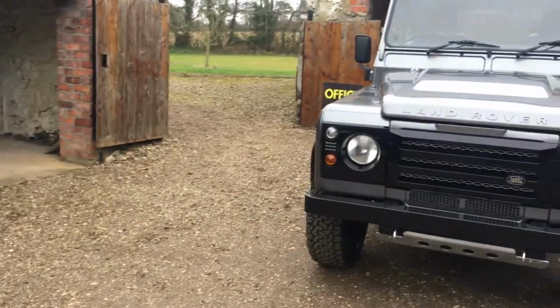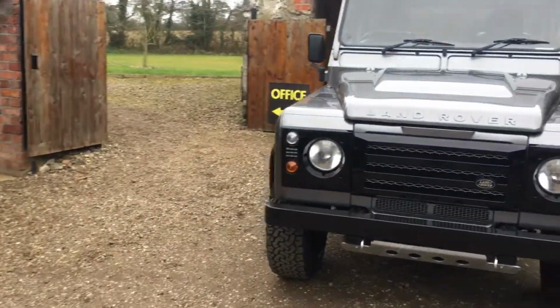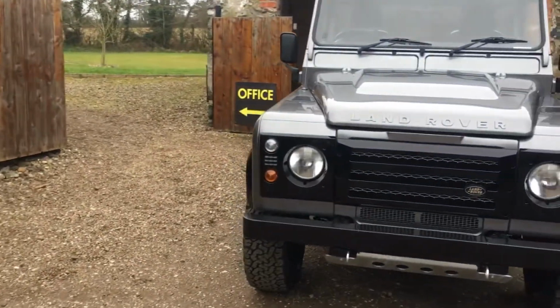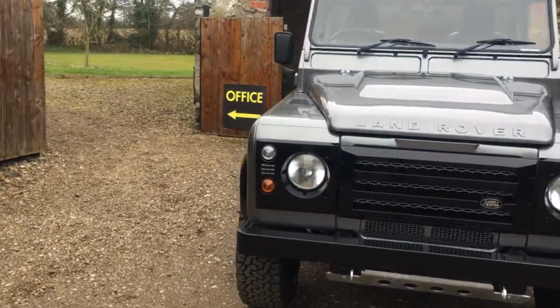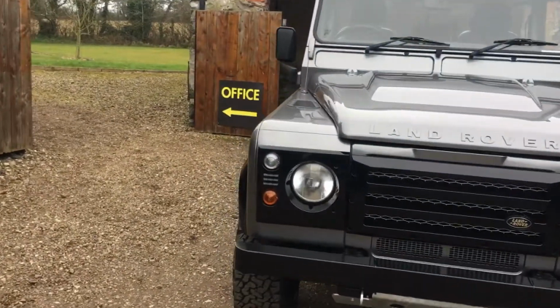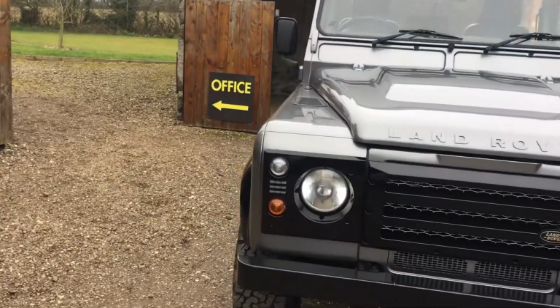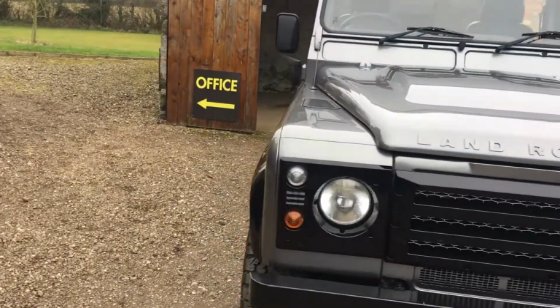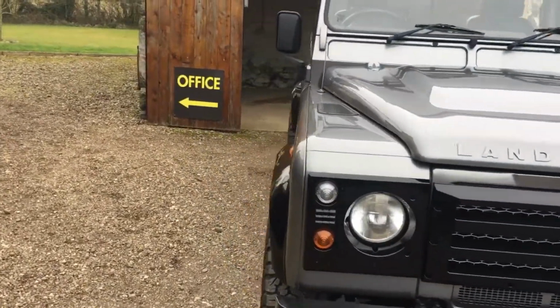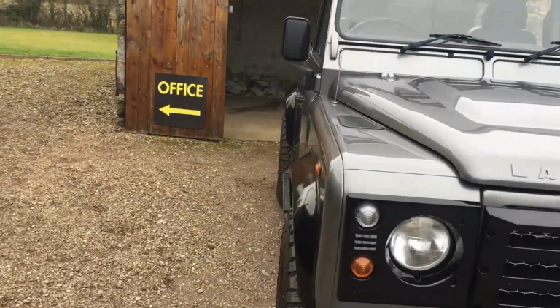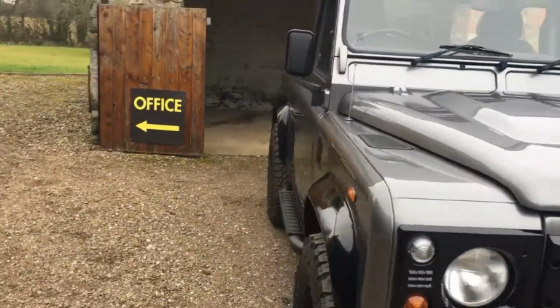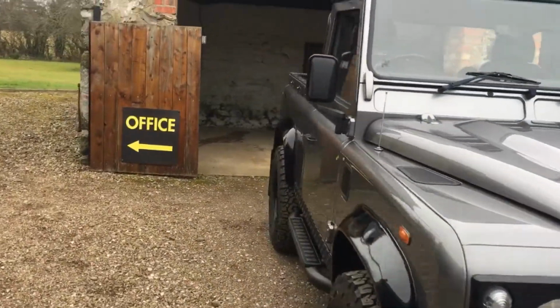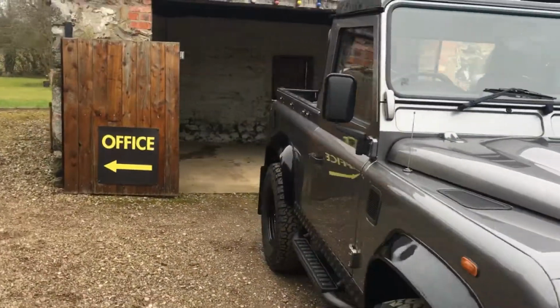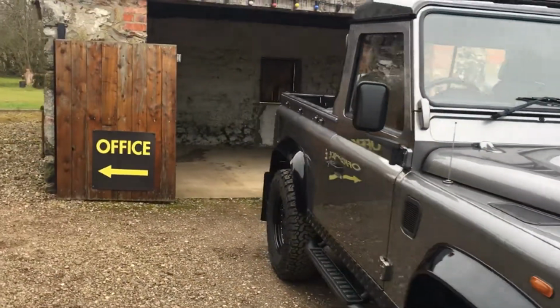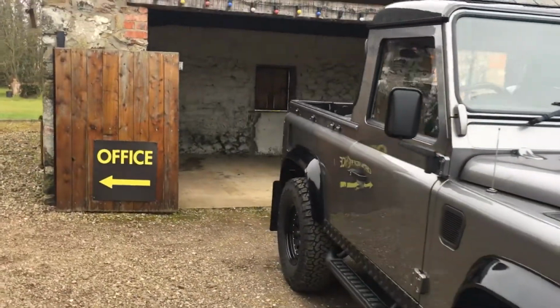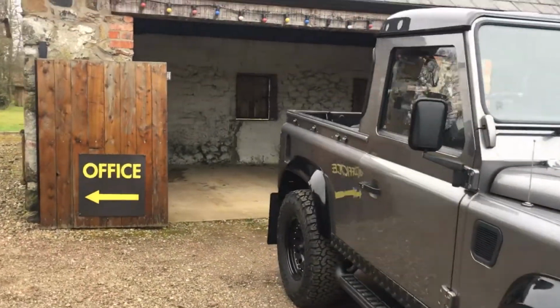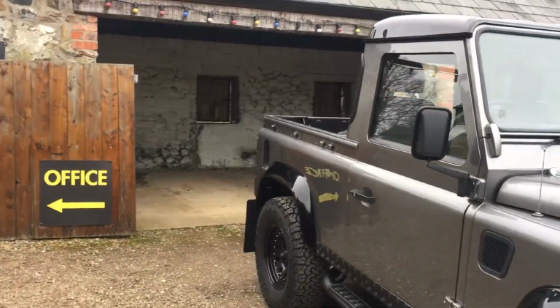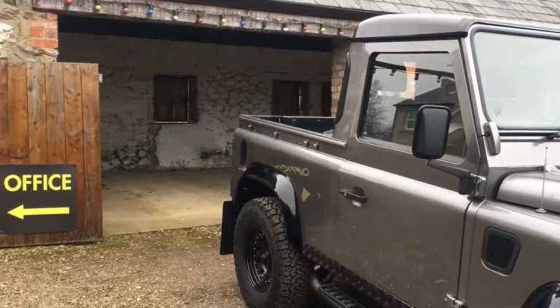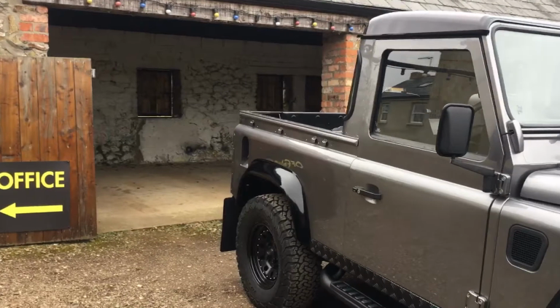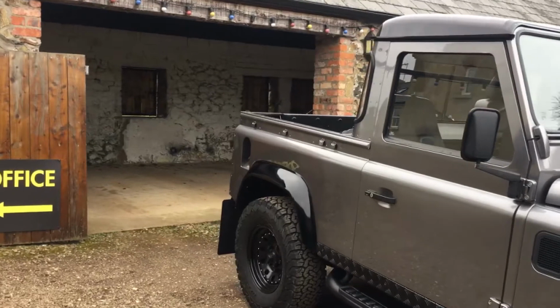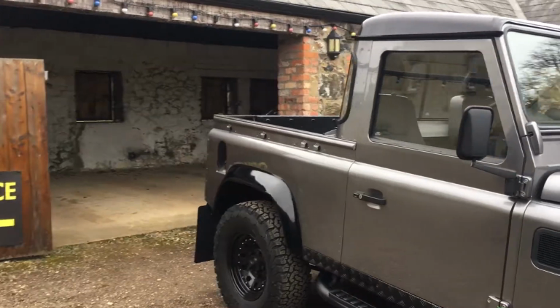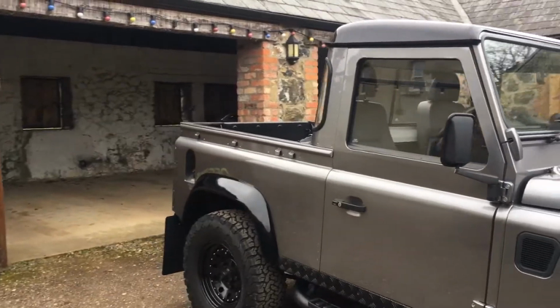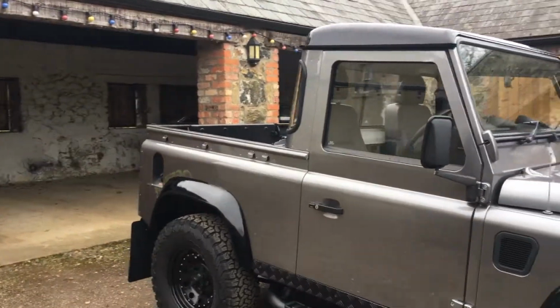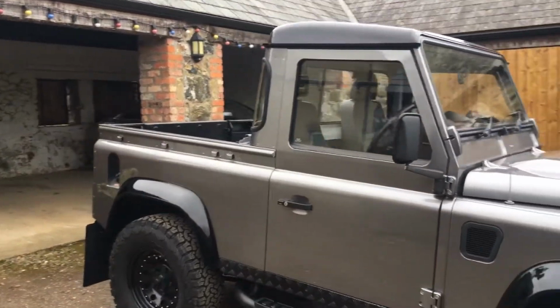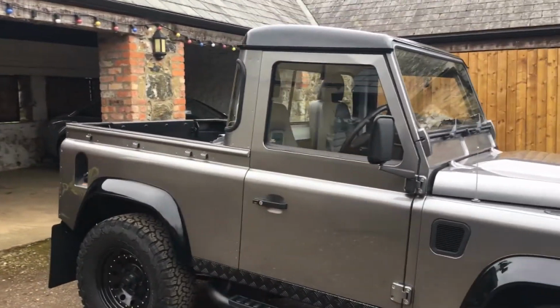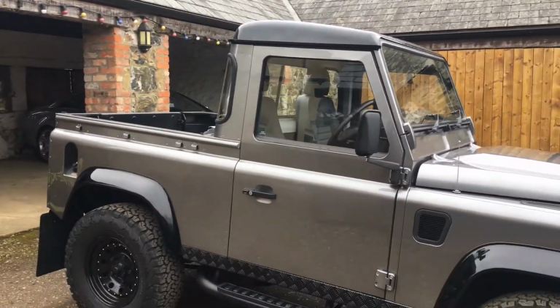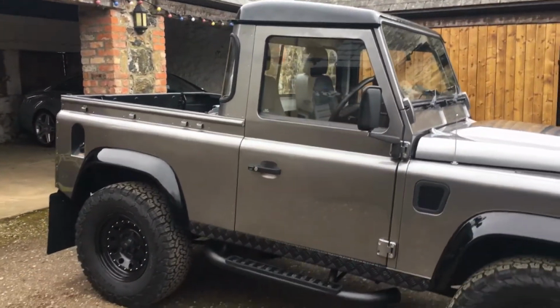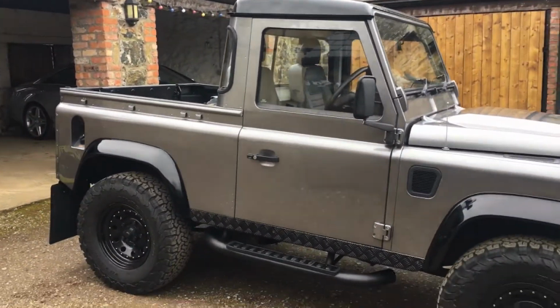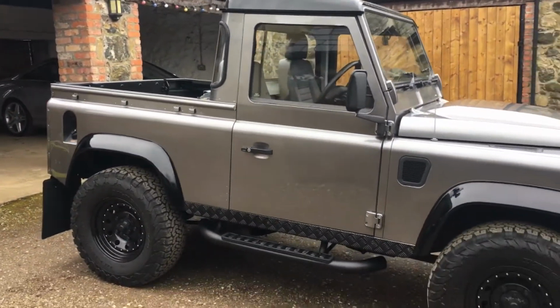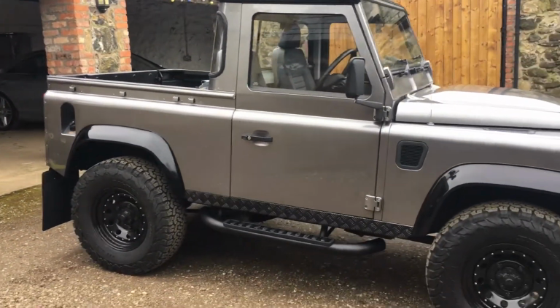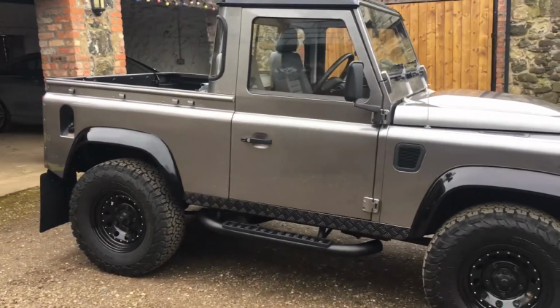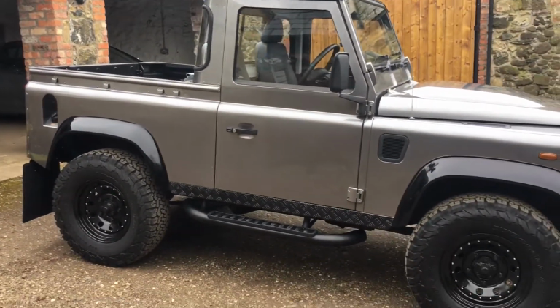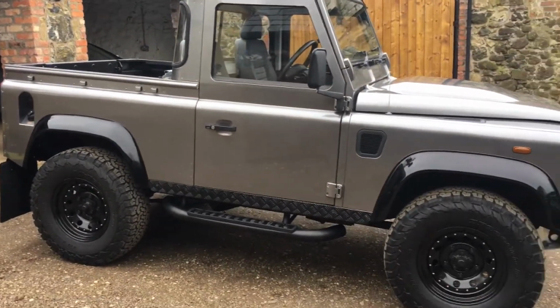They have a real presence on the road. This one has the gloss black roof and the rail arches as well.